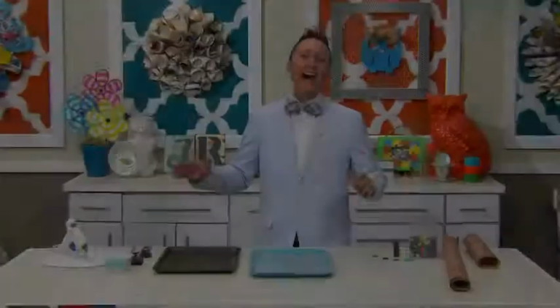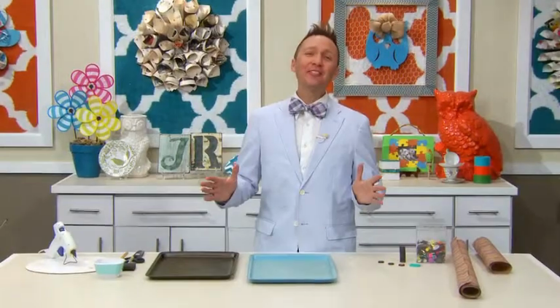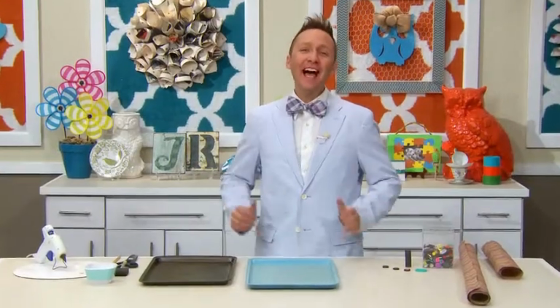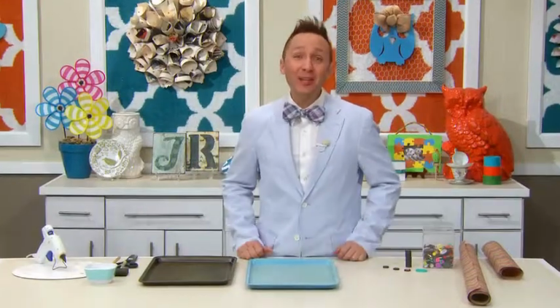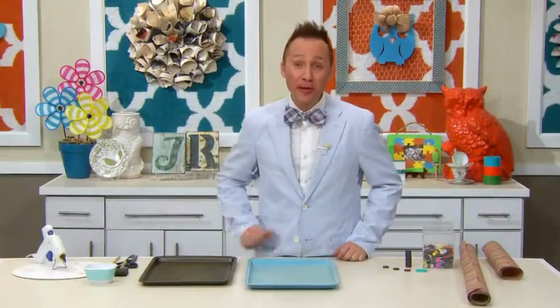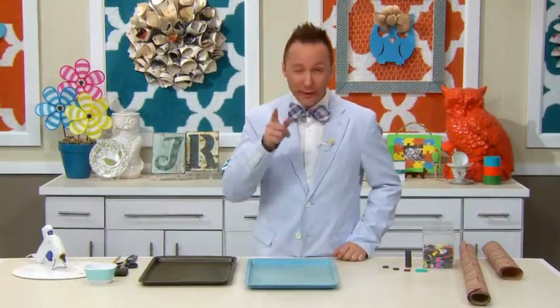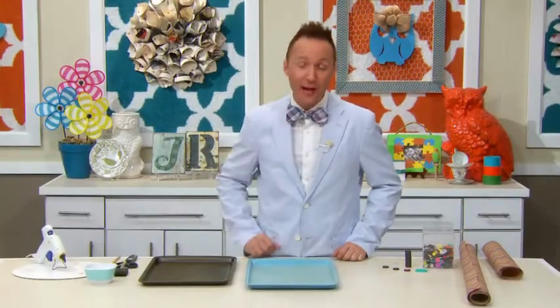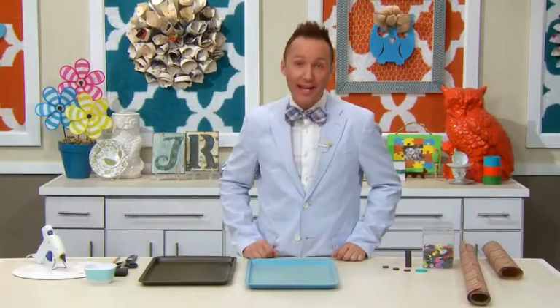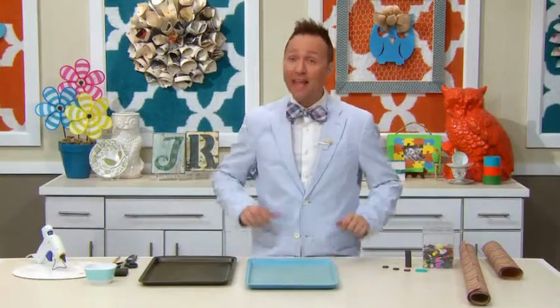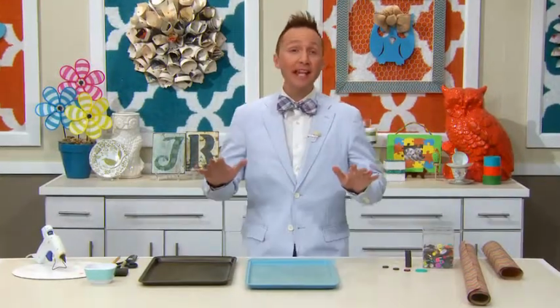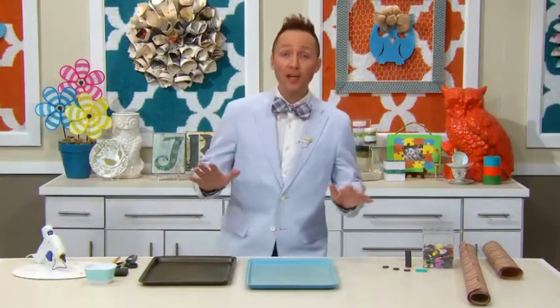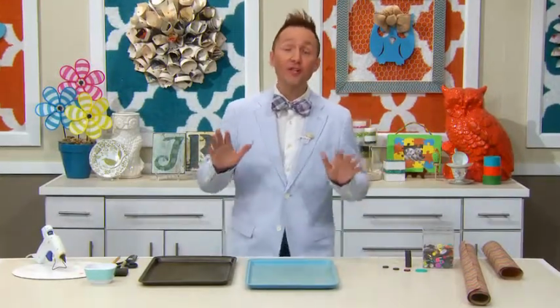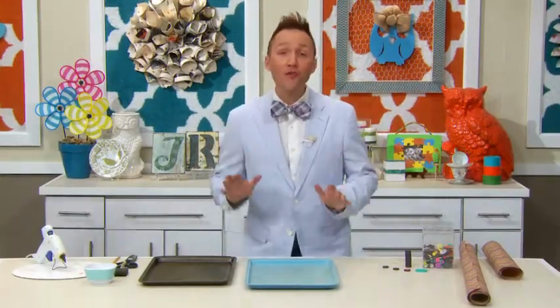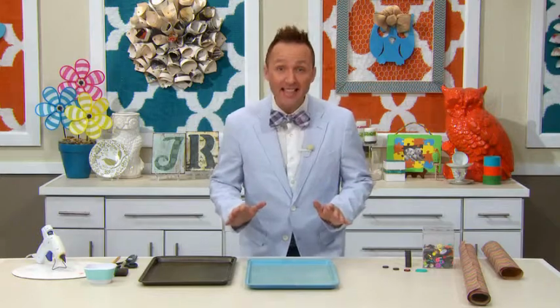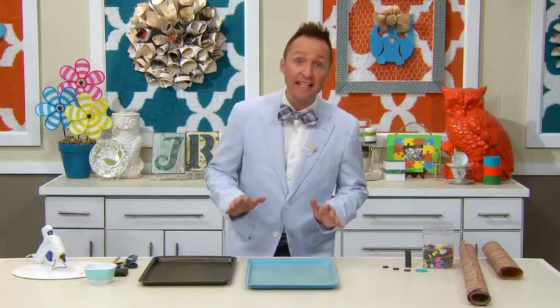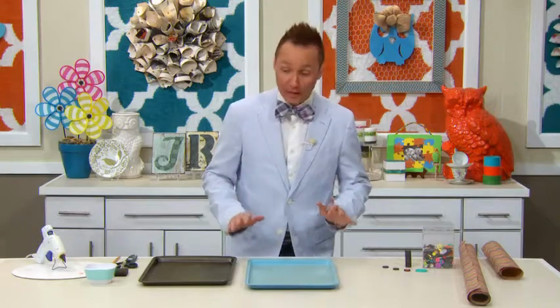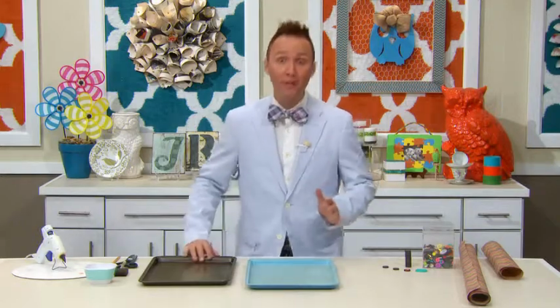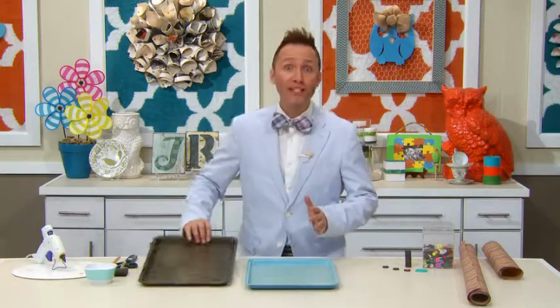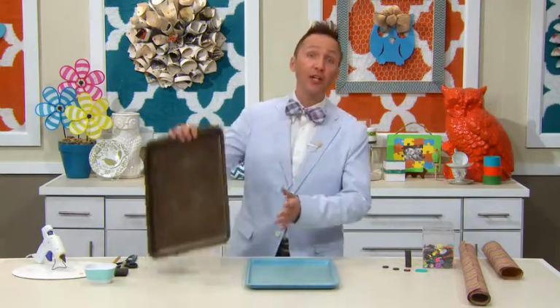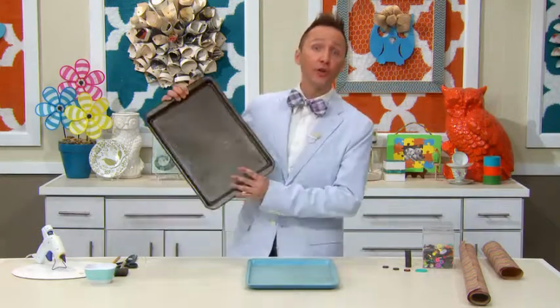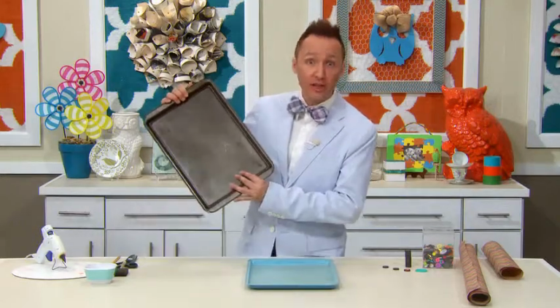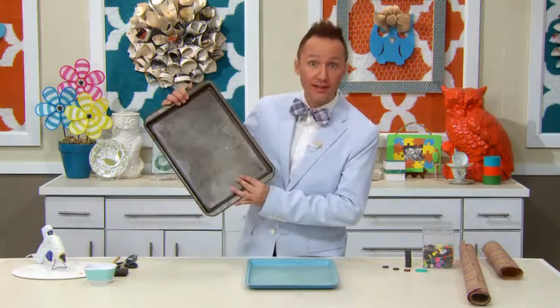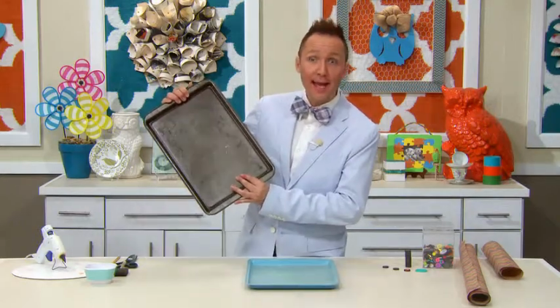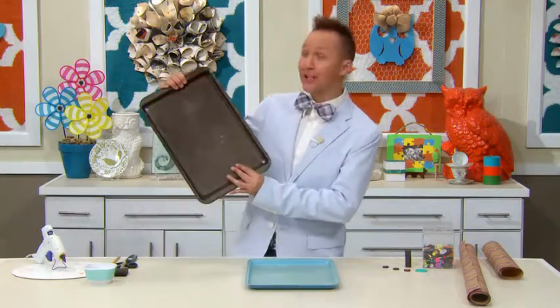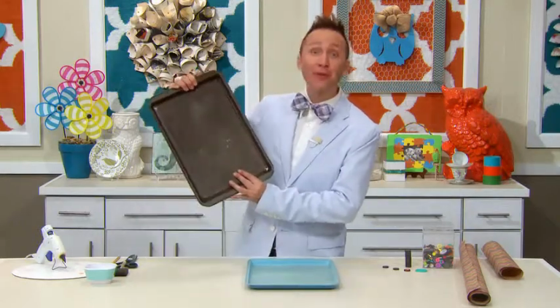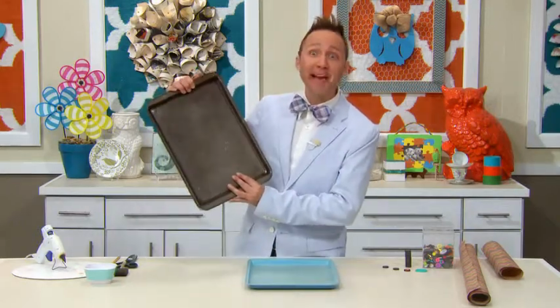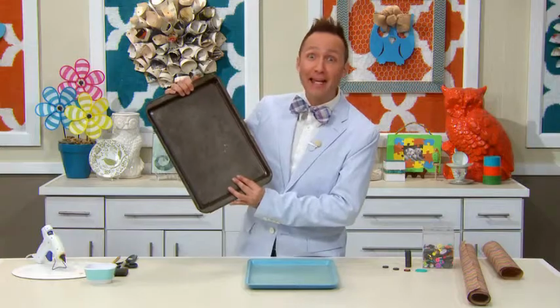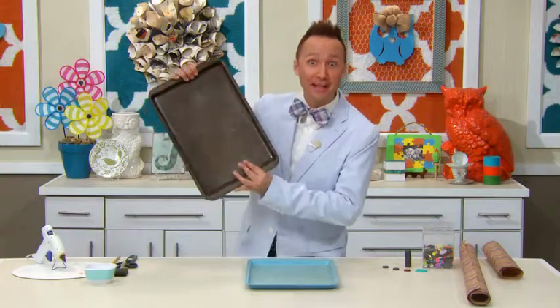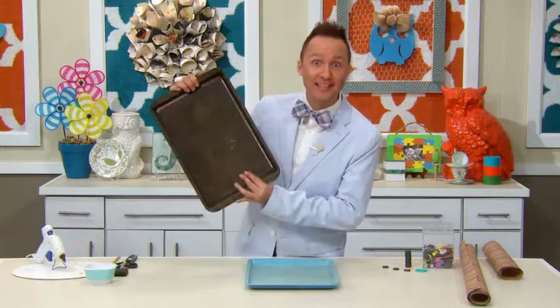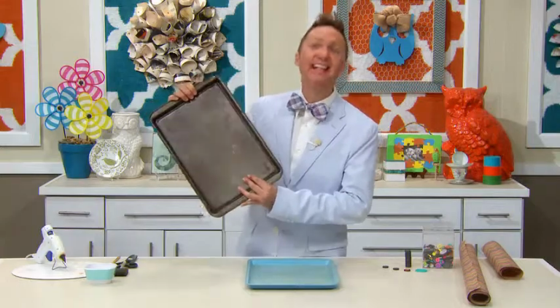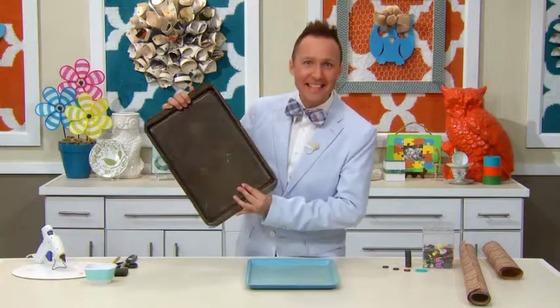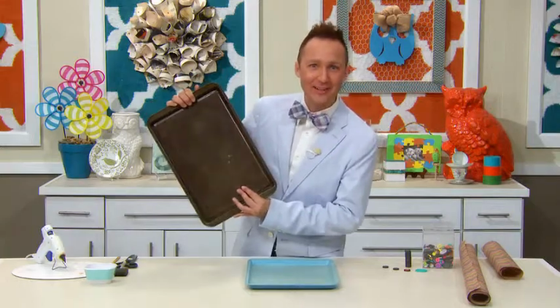Hi everyone, I'm Jeremy Rabe, your FYI guide, and today's project is so fast, easy, and fun because we're taking your old cookie sheets and turning them into a magnetic masterpiece. Let's get started.